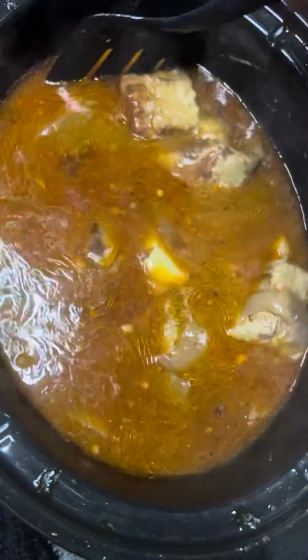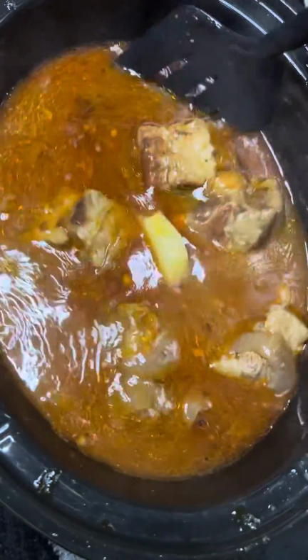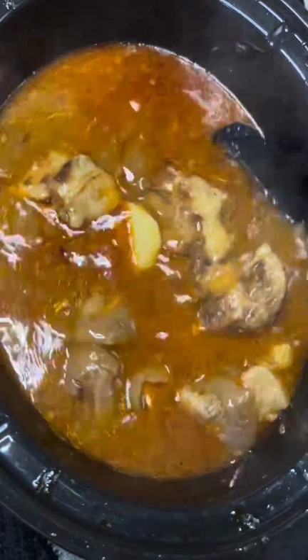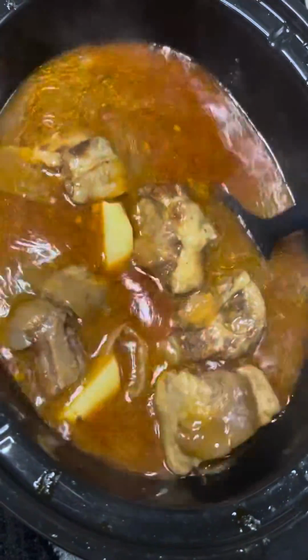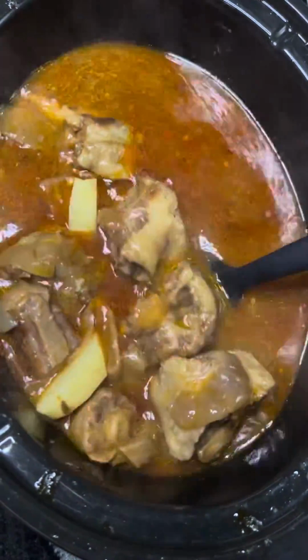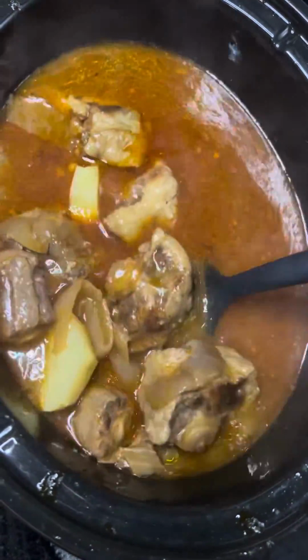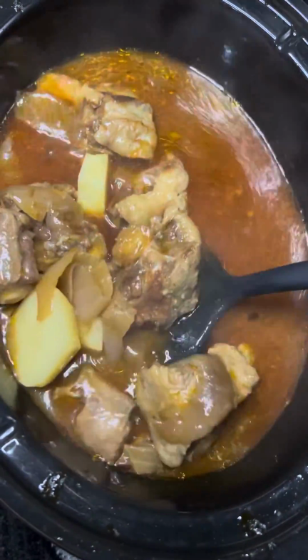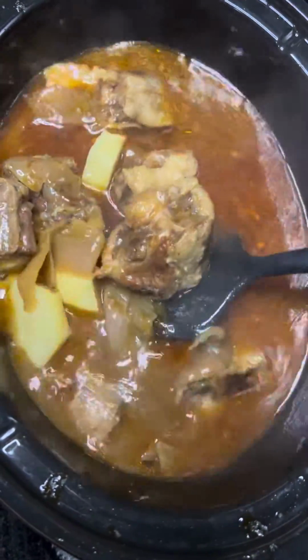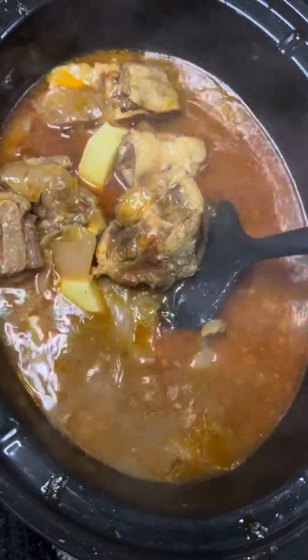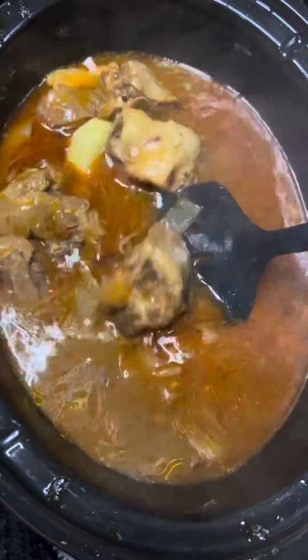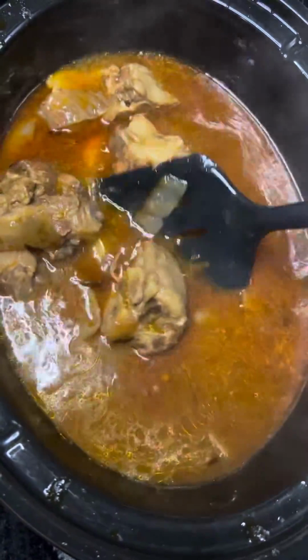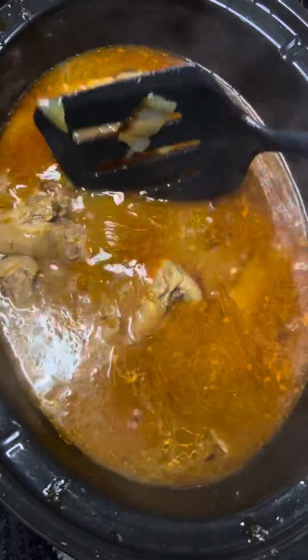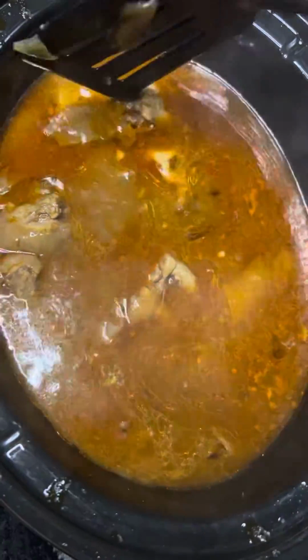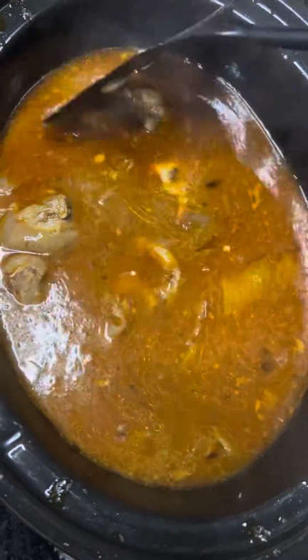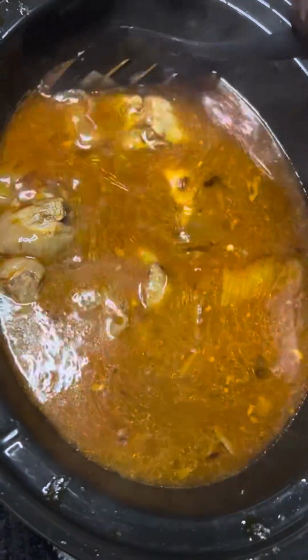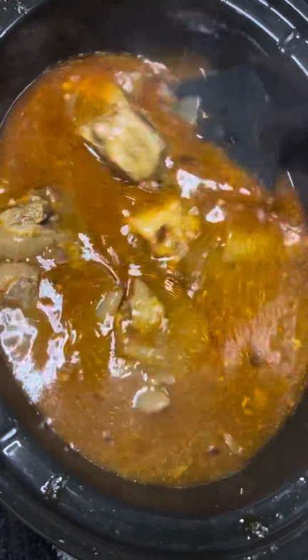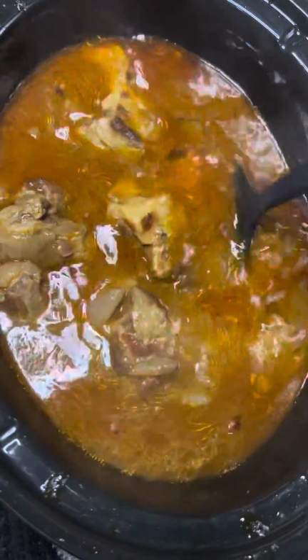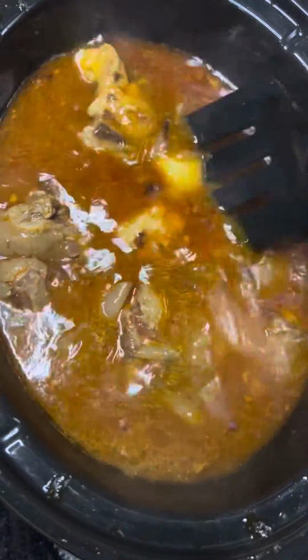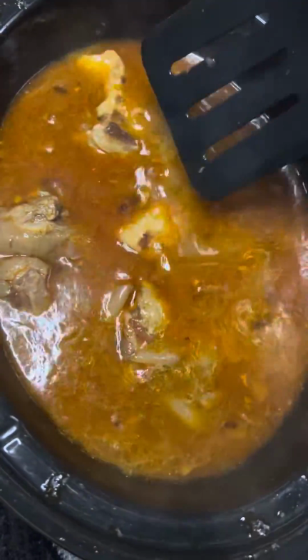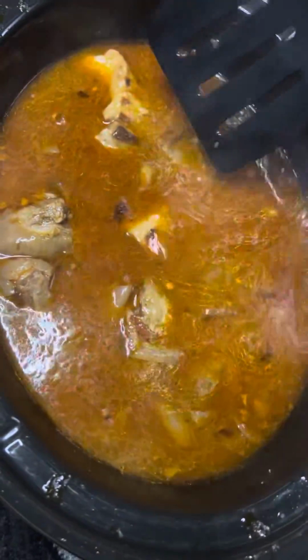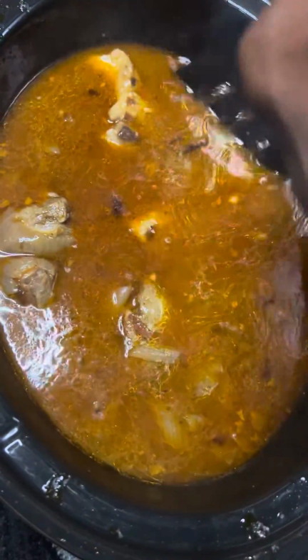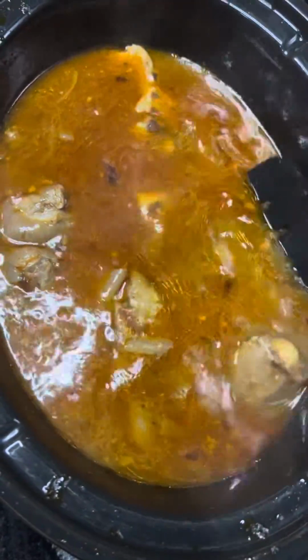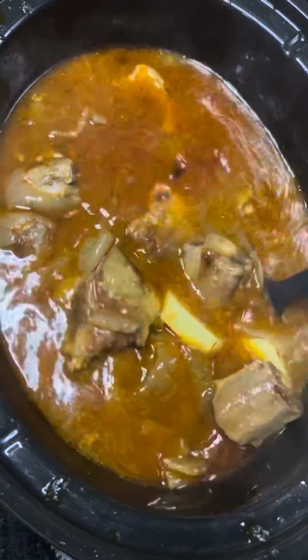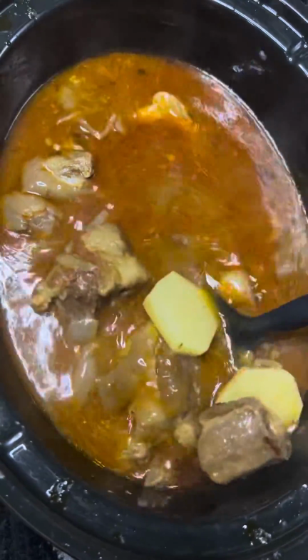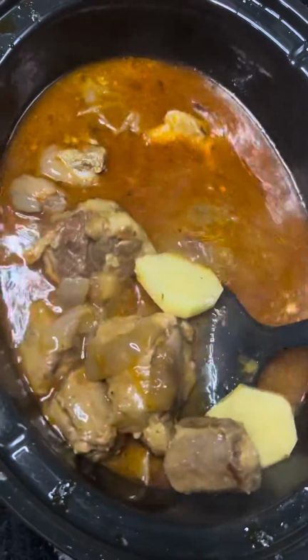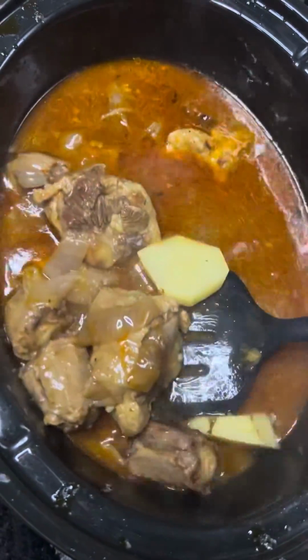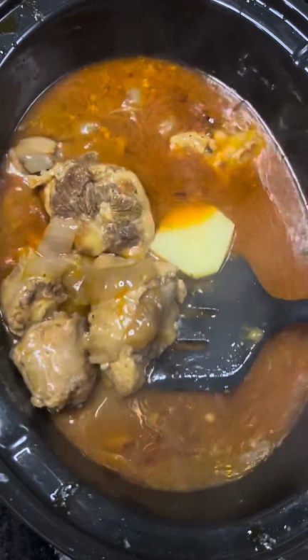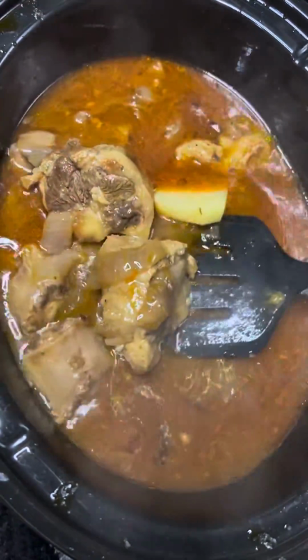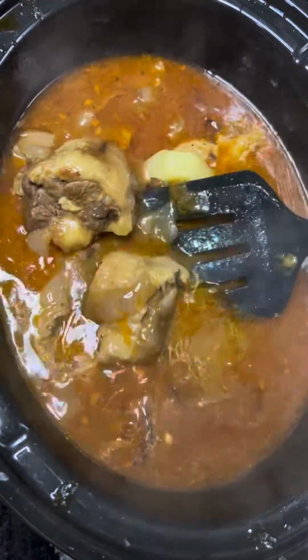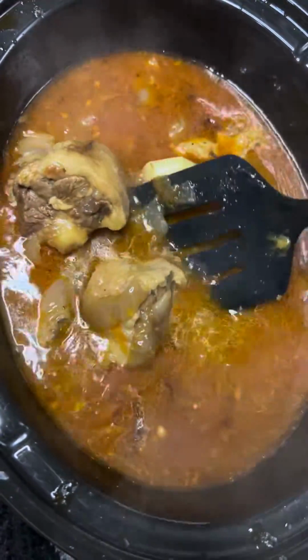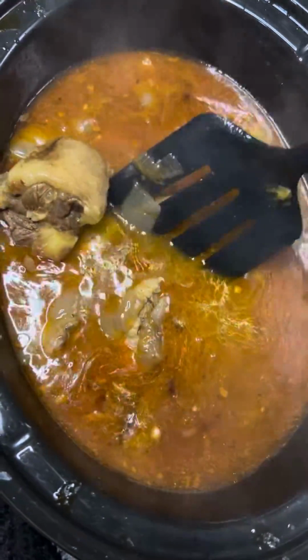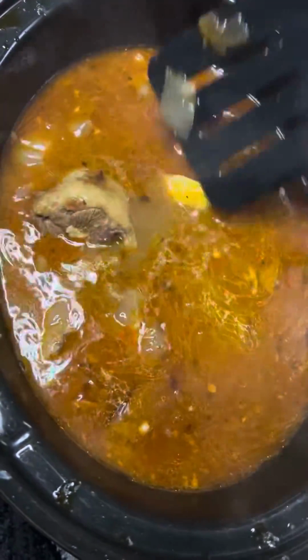You know, I had to brown these first before I could put them in this crockpot. But, you know, tryin' out my new crockpot — I already know how it works anyway. But at the same time, this is what we get. This is what we lookin' like on the oxtails, man.